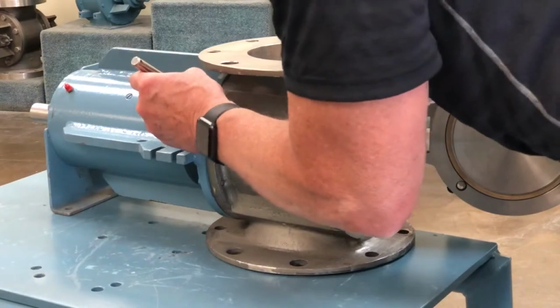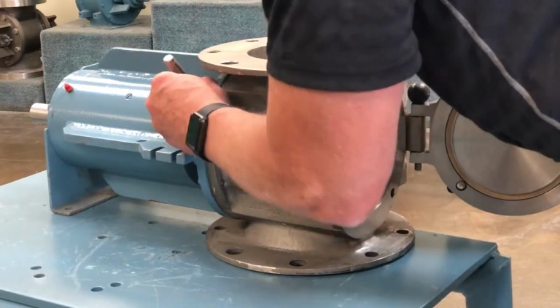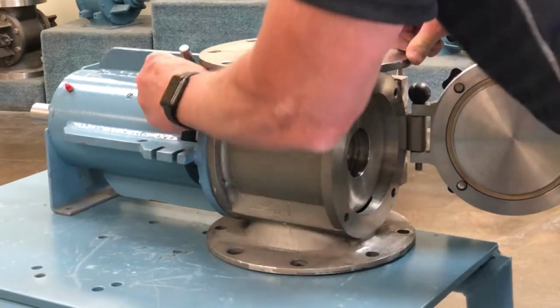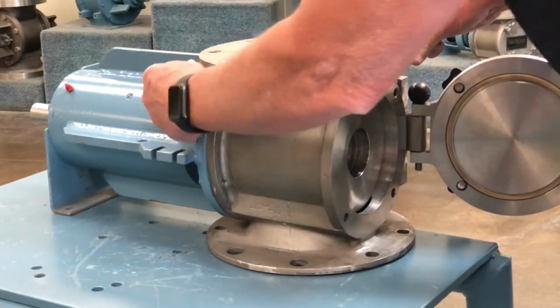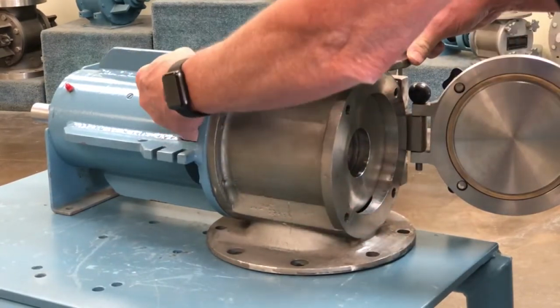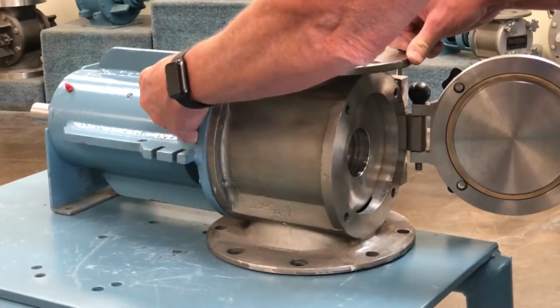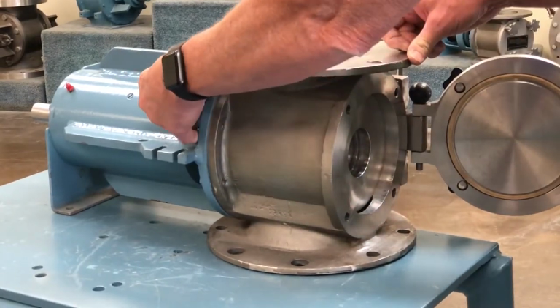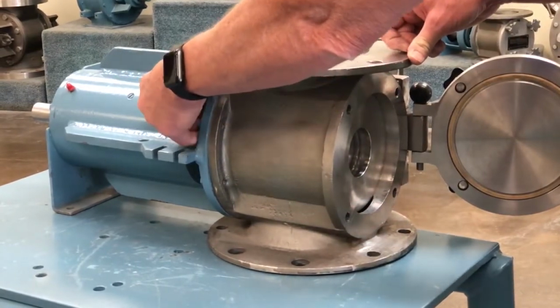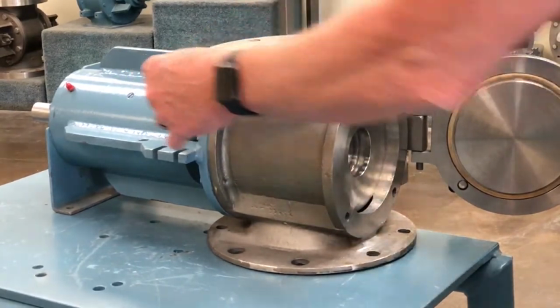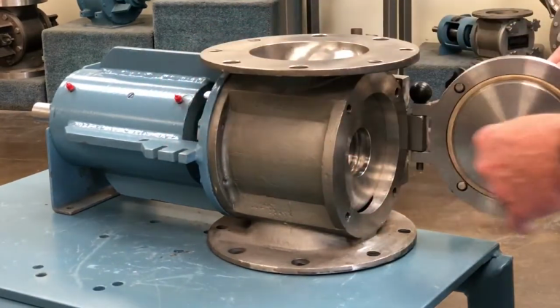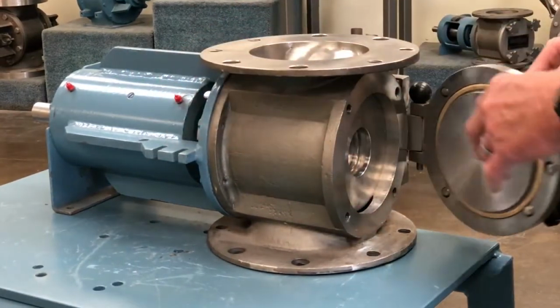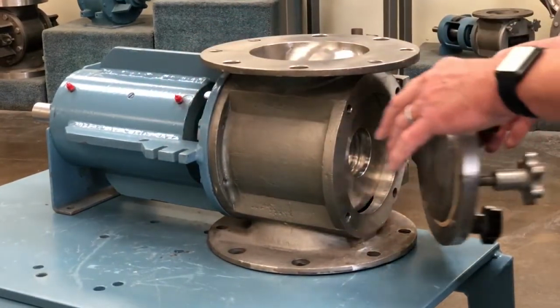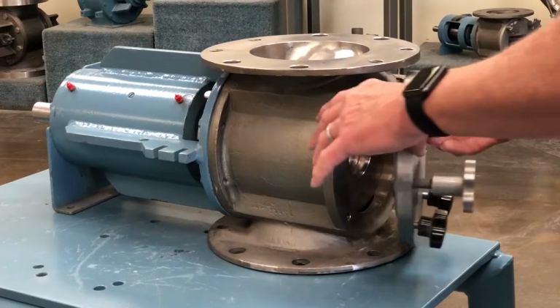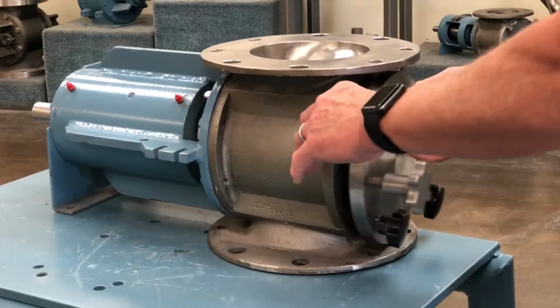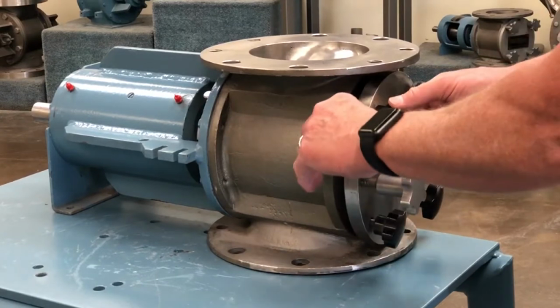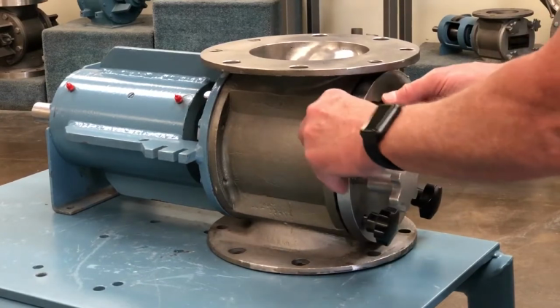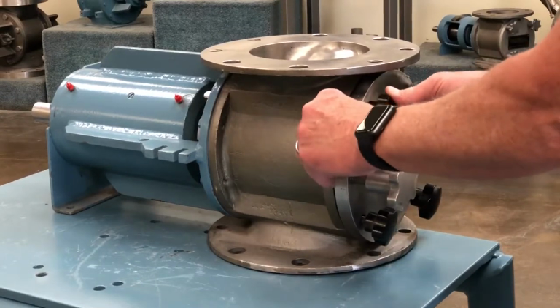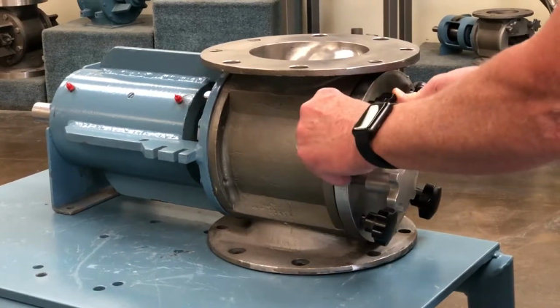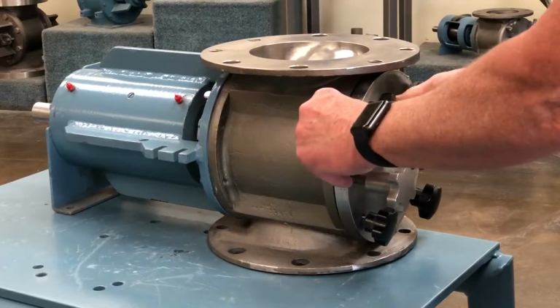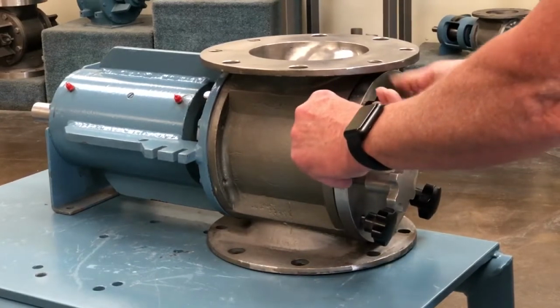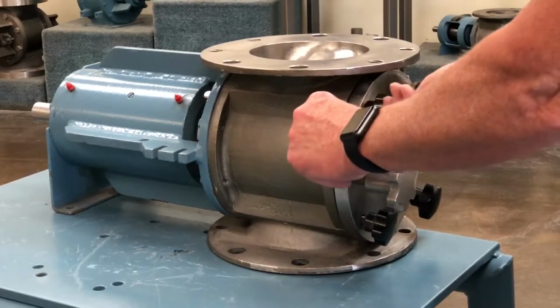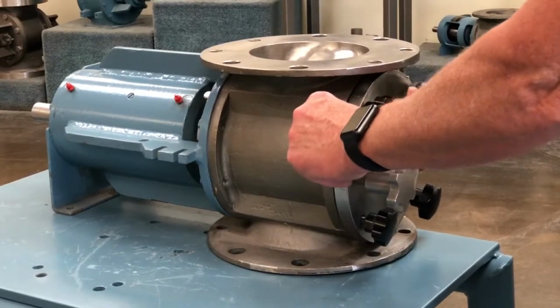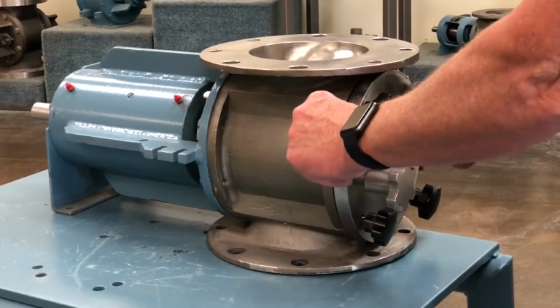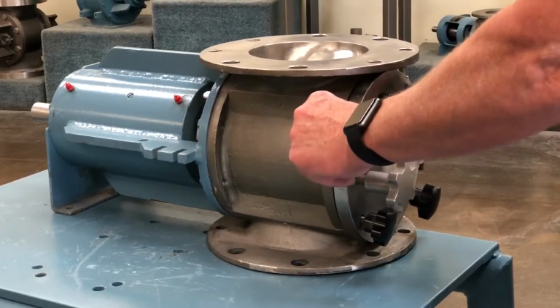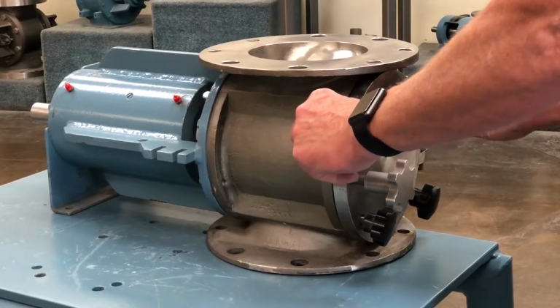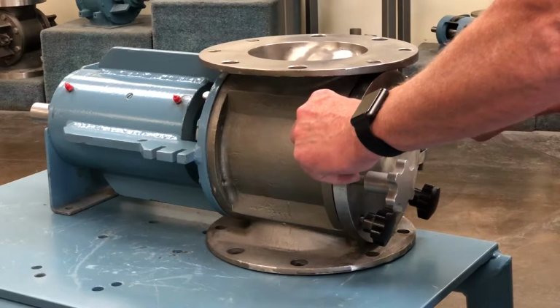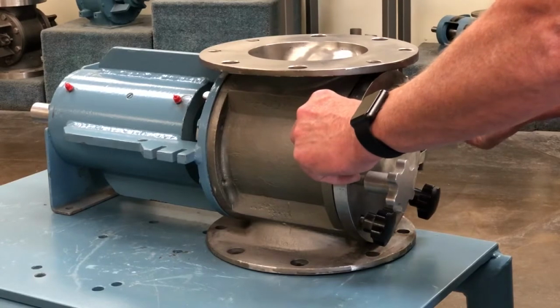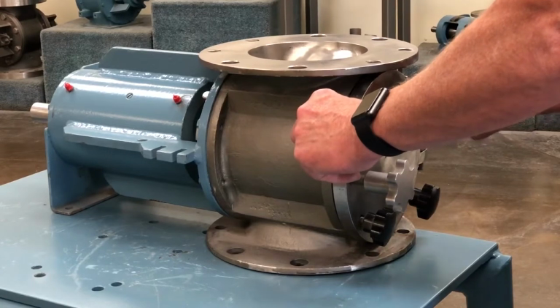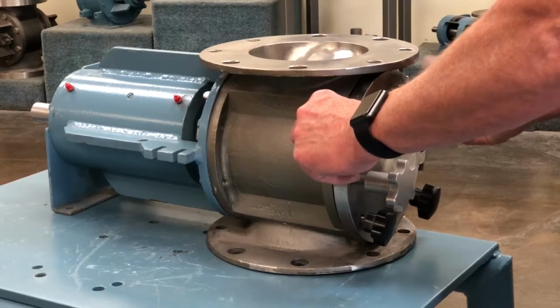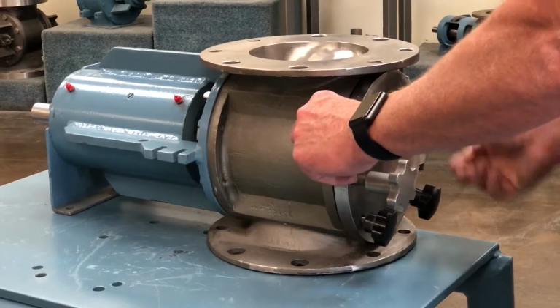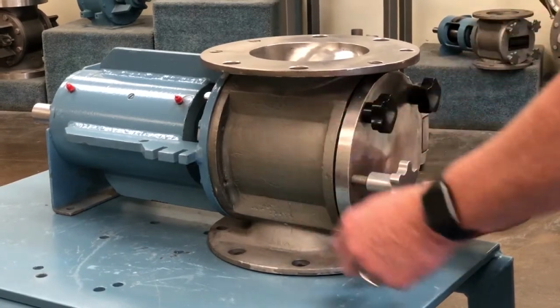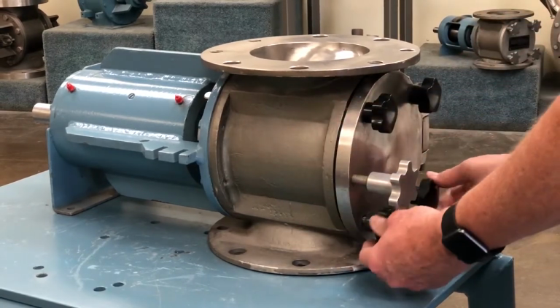Reassembling a Young Industries quick clean rotary valve is quick and easy. The rotor is slid onto the shaft into the housing and the cover plate is reattached to the rotary valve.